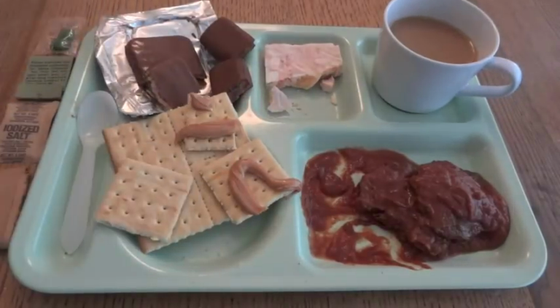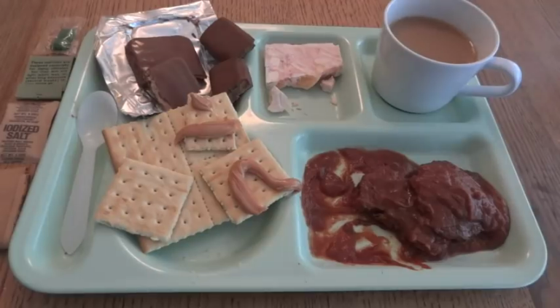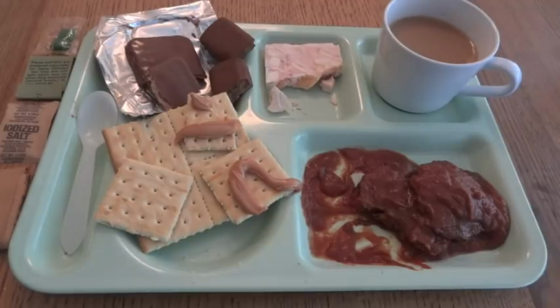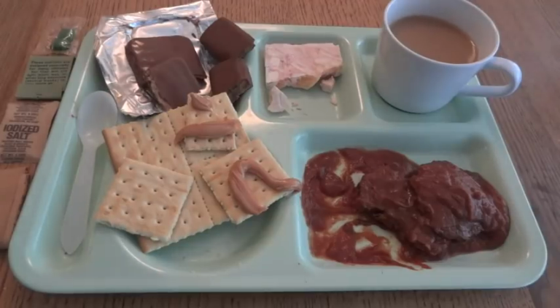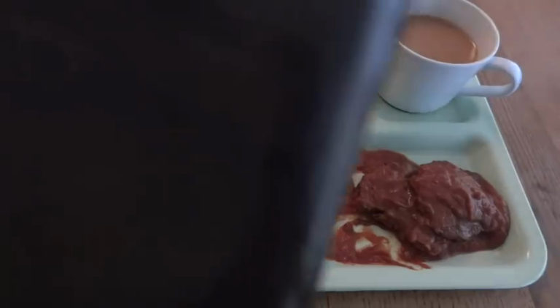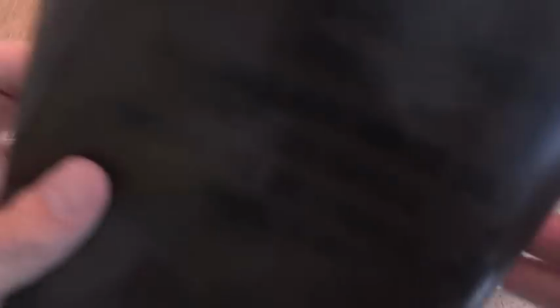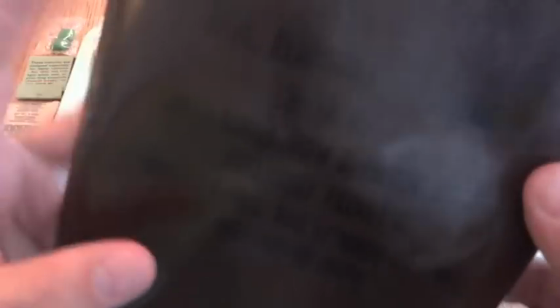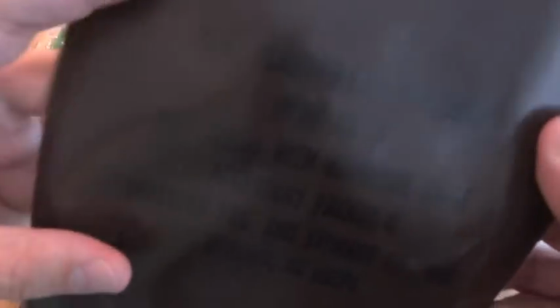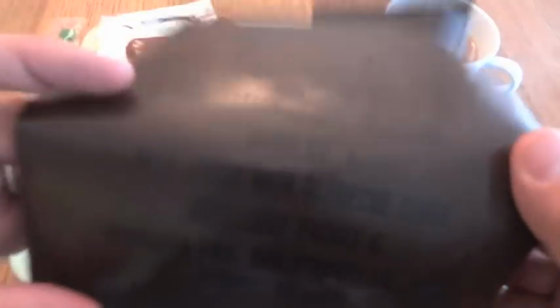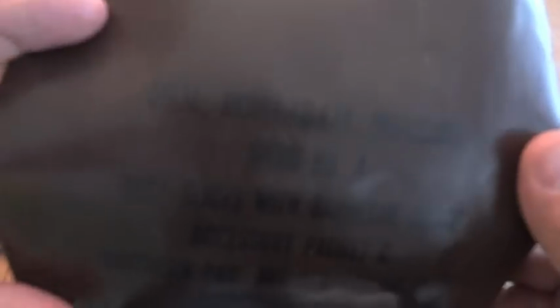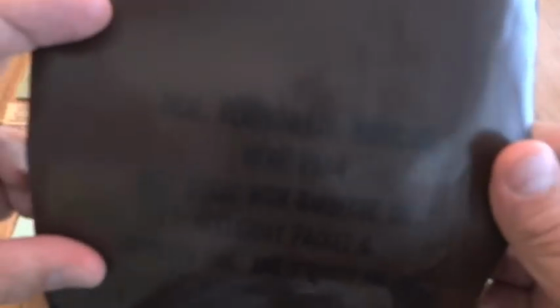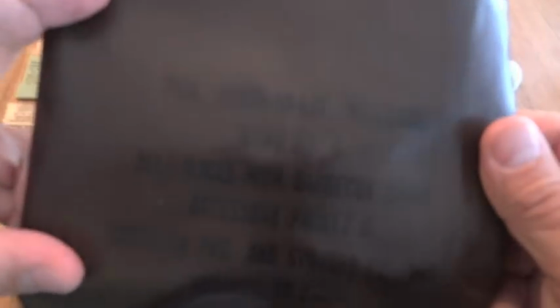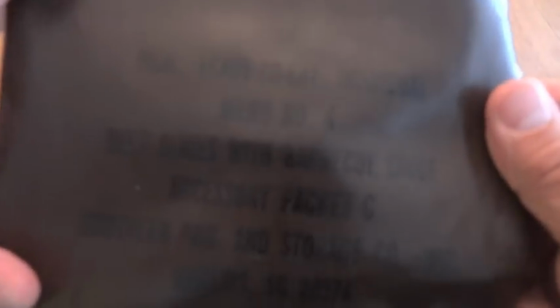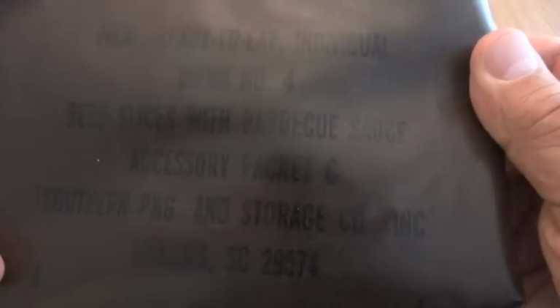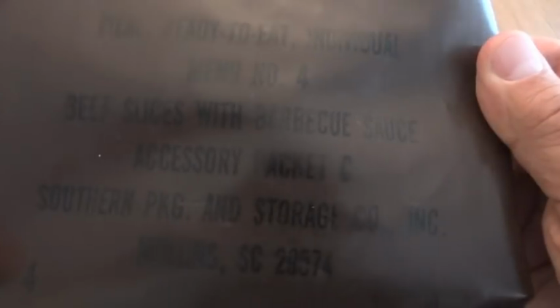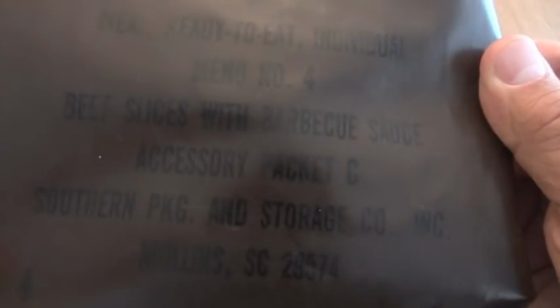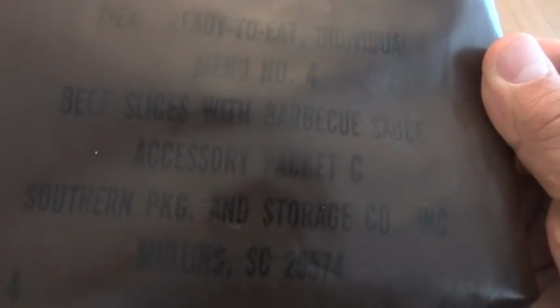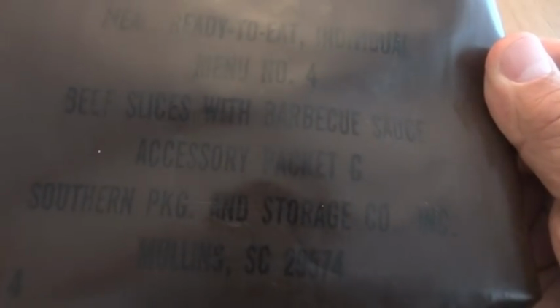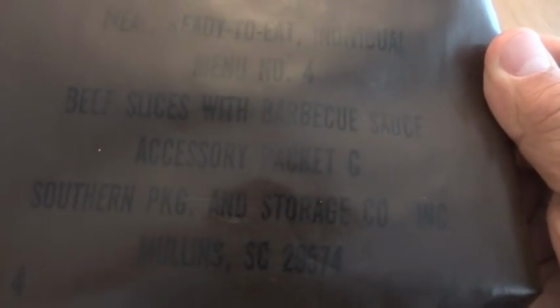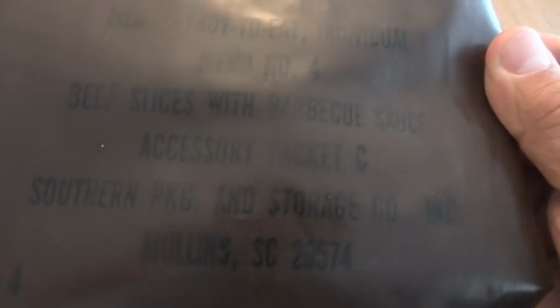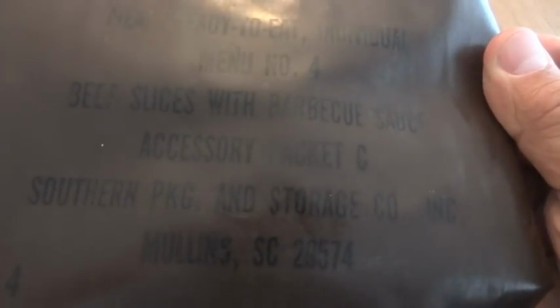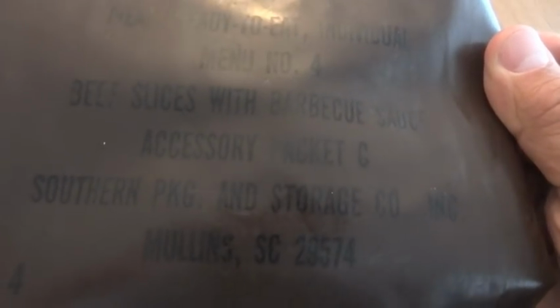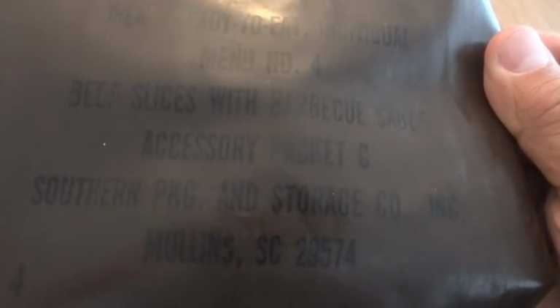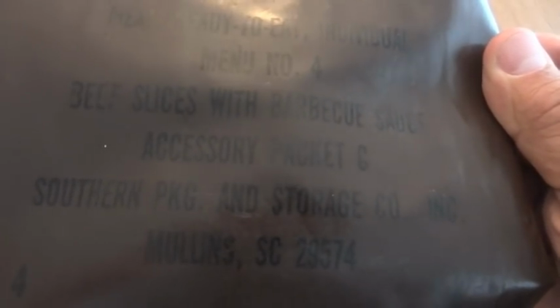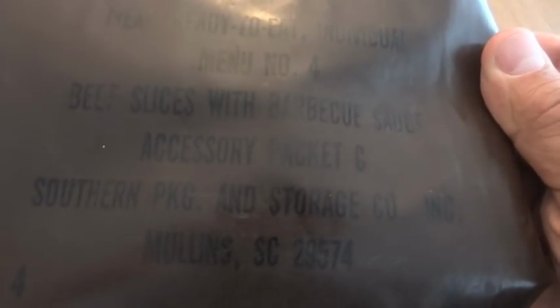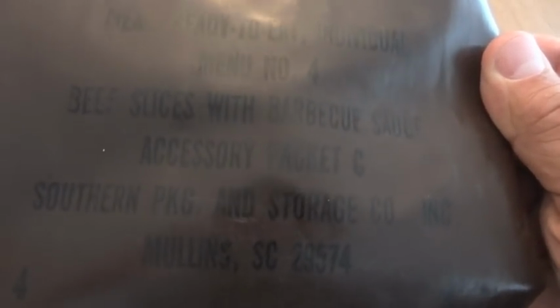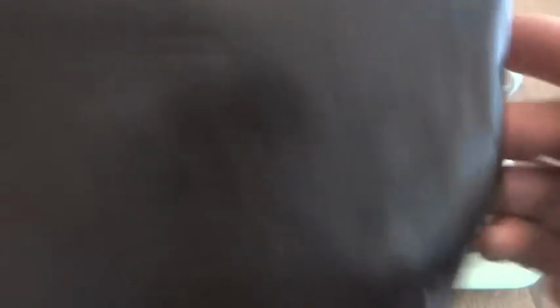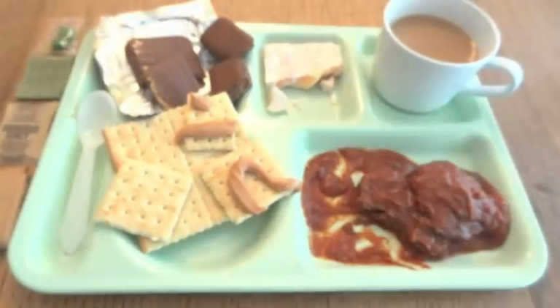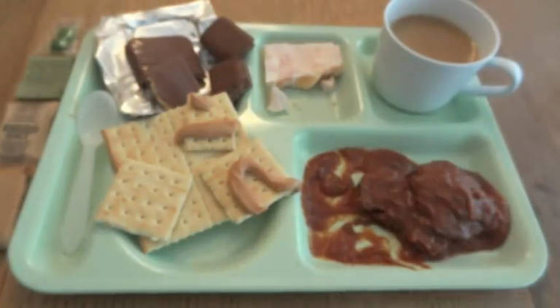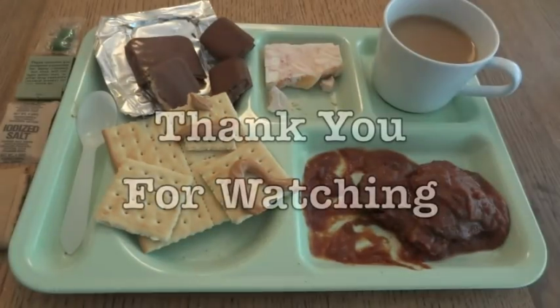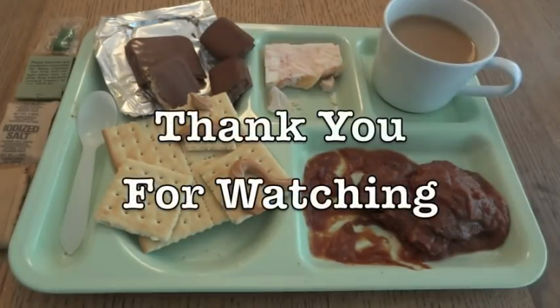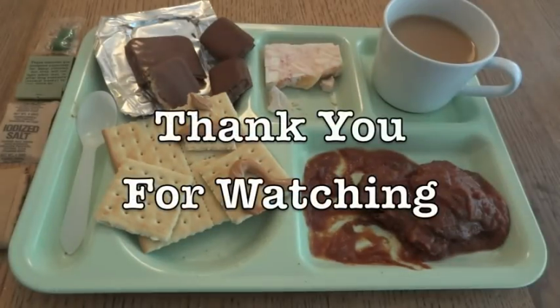So that was a look at an old brown bag MRE, menu number 4 — beef slices with barbecue sauce, accessory pack C. Thank you for watching.